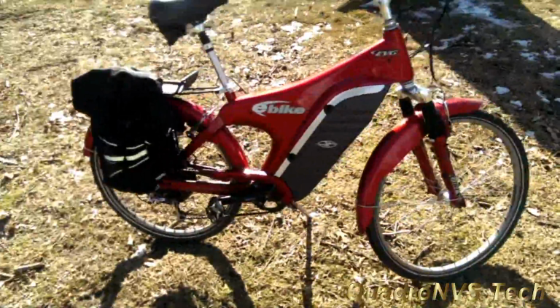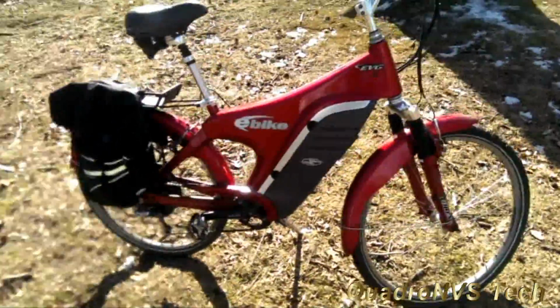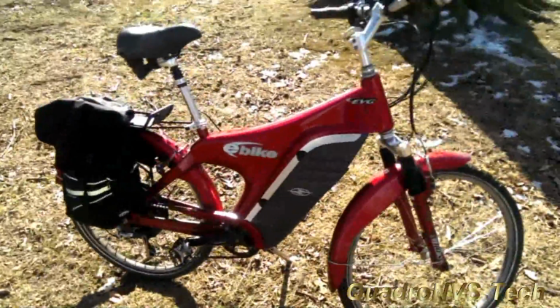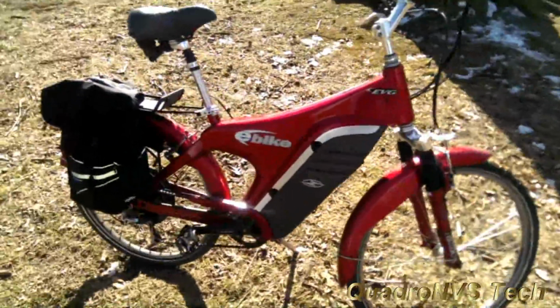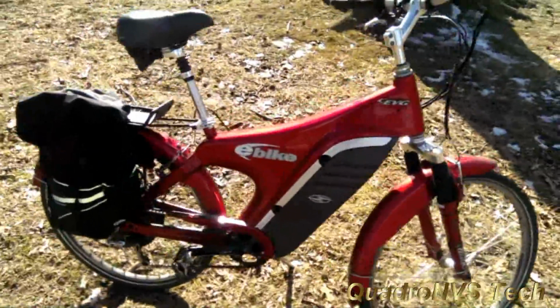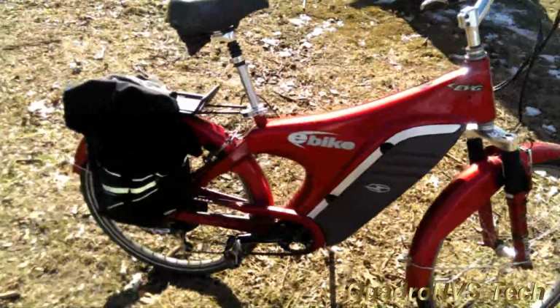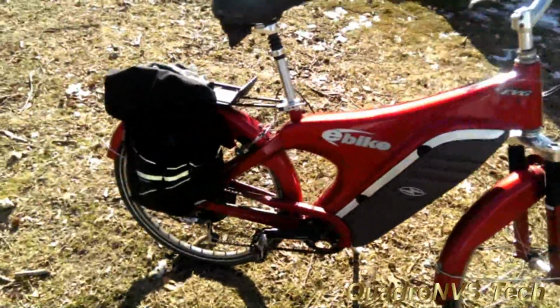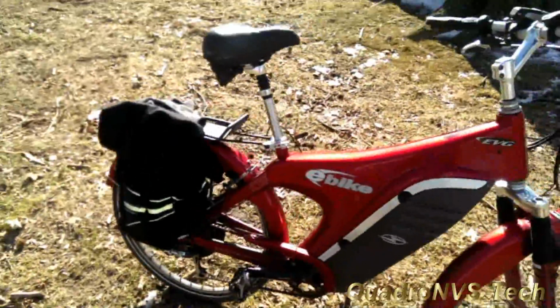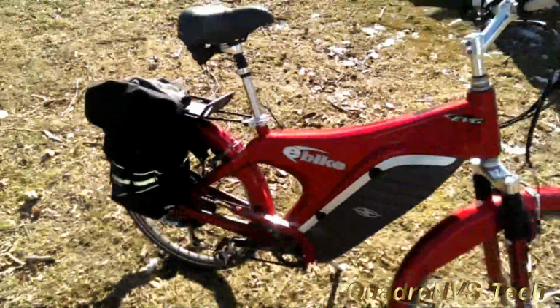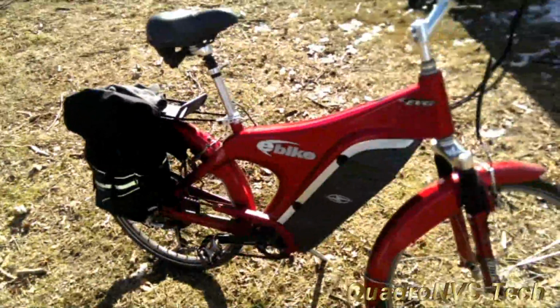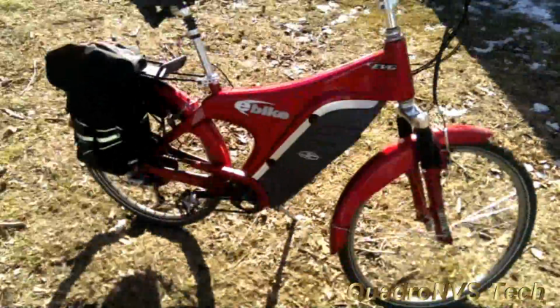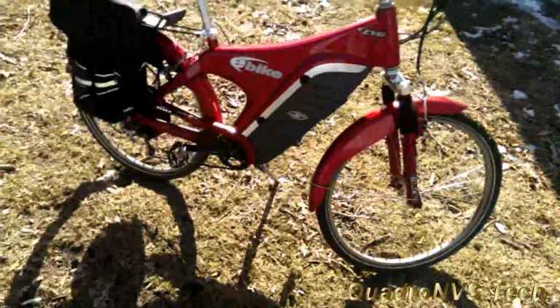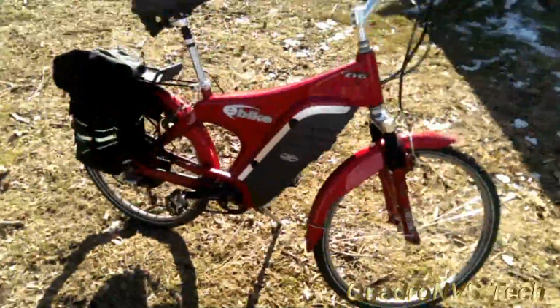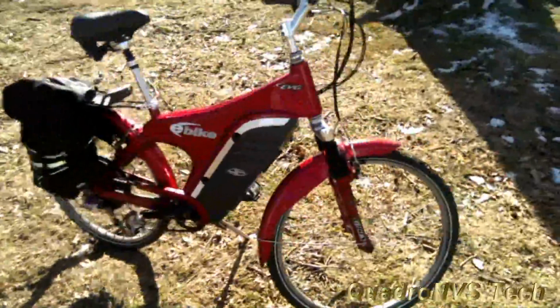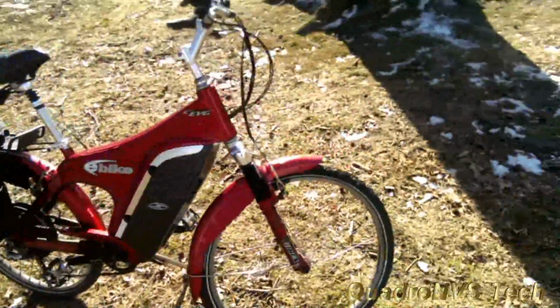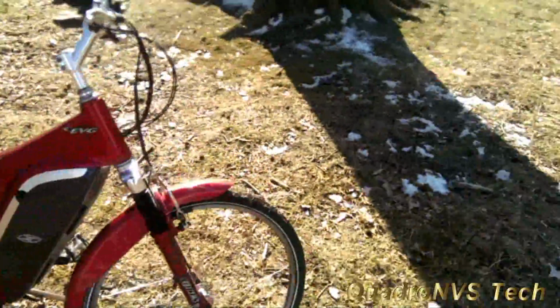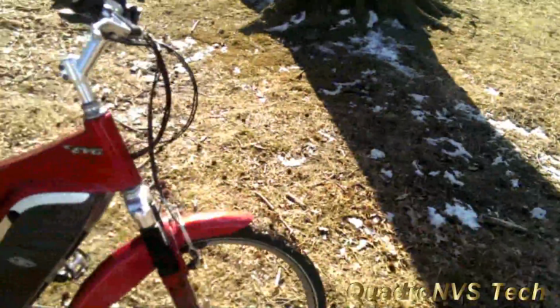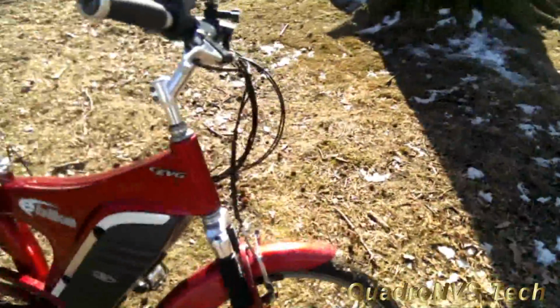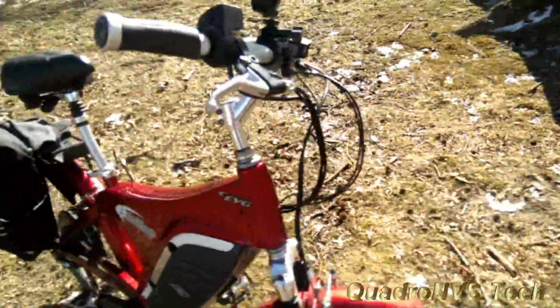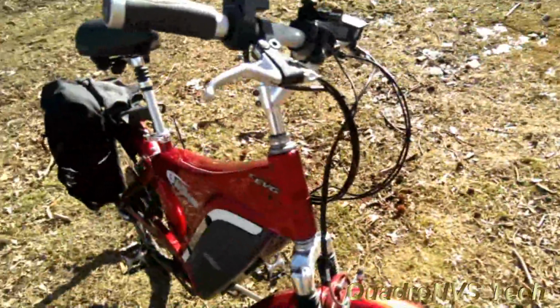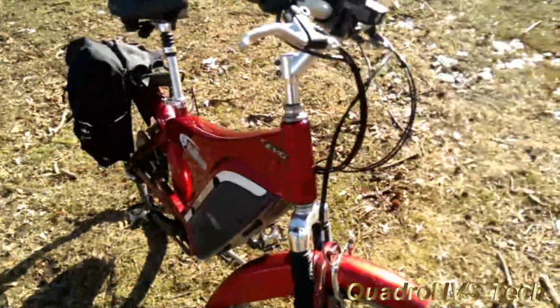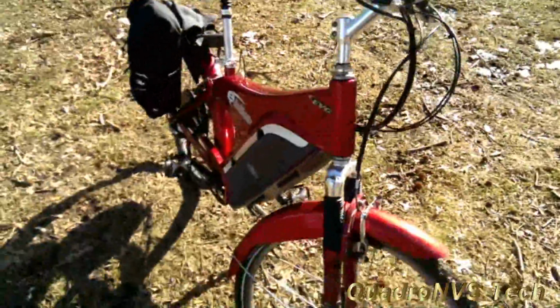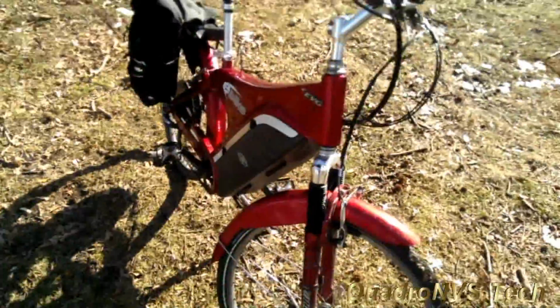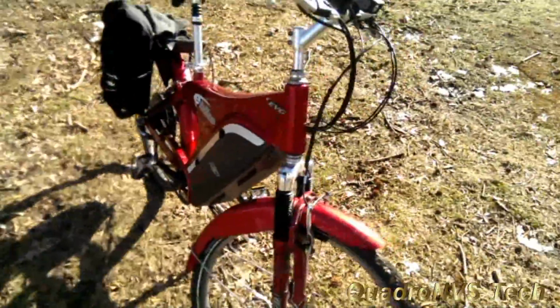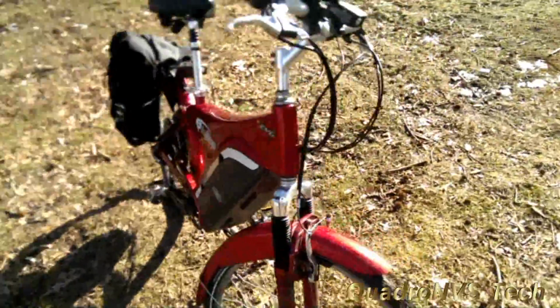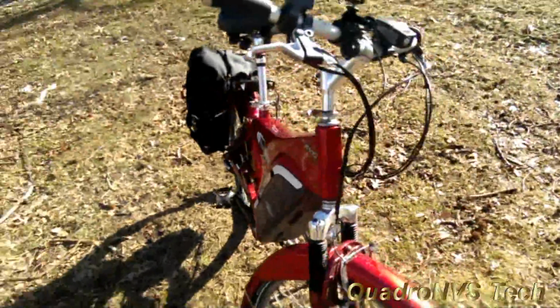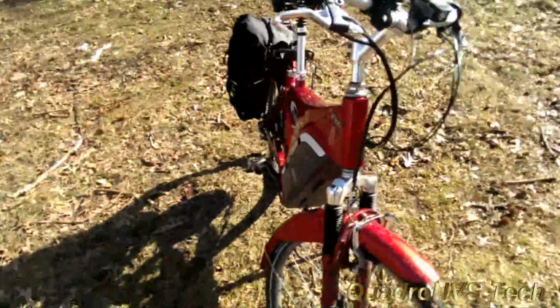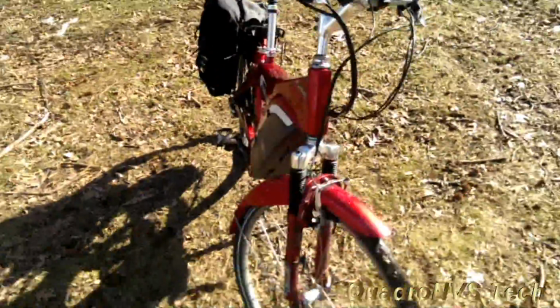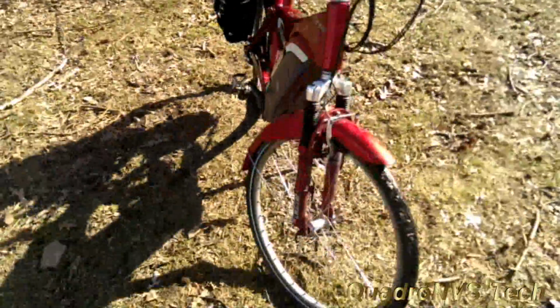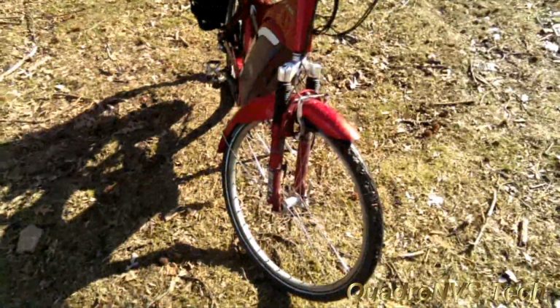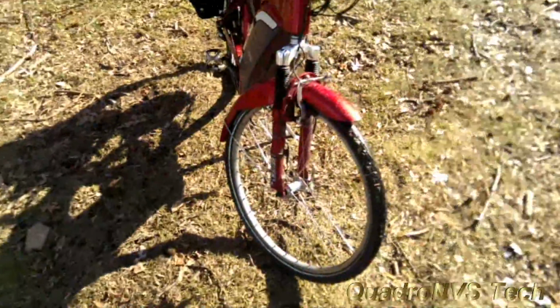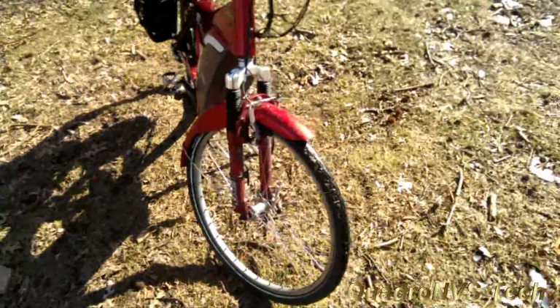It's got a whole new controller, whole new motor, a whole new battery. Everything's new on it except for the frame itself. So we're gonna just take a quick look at this bike.